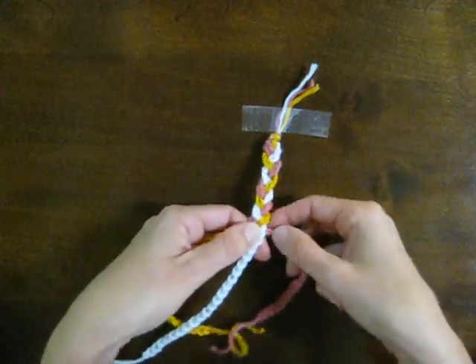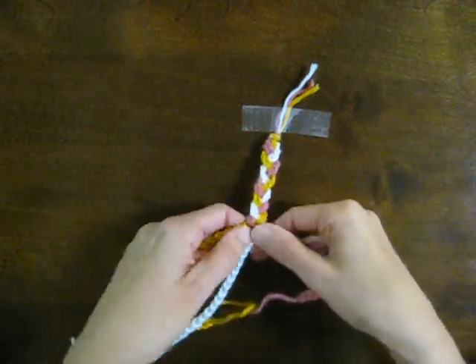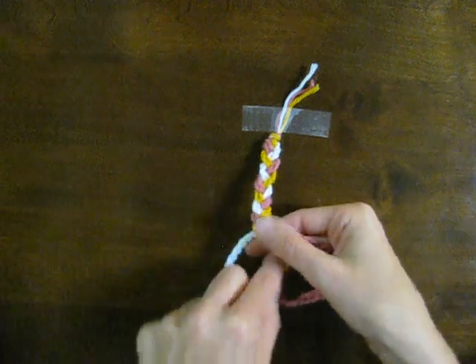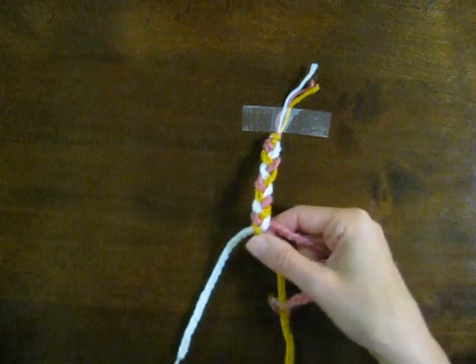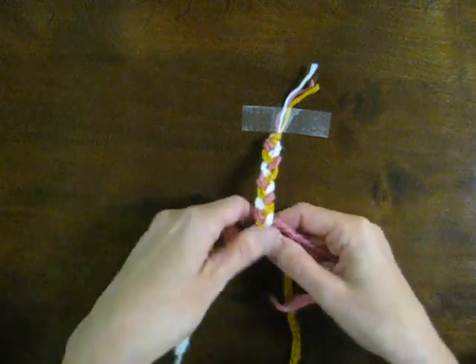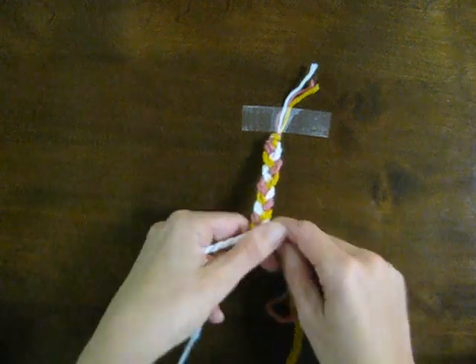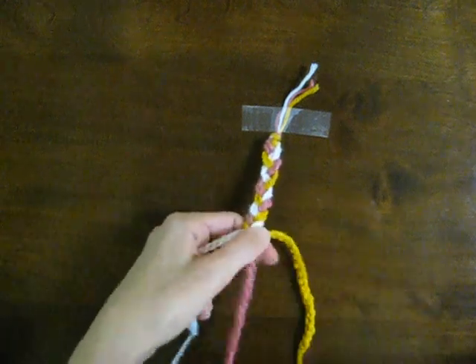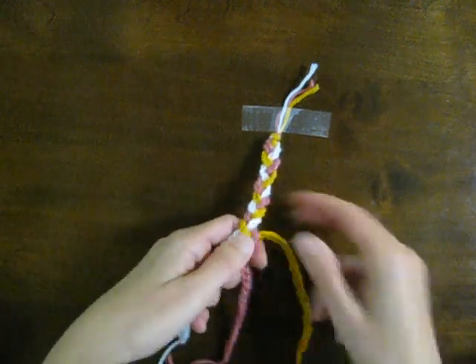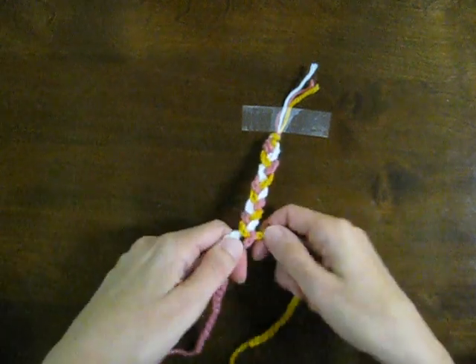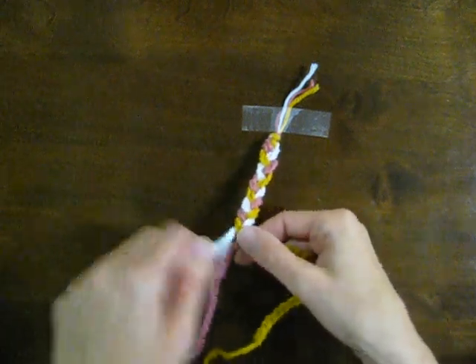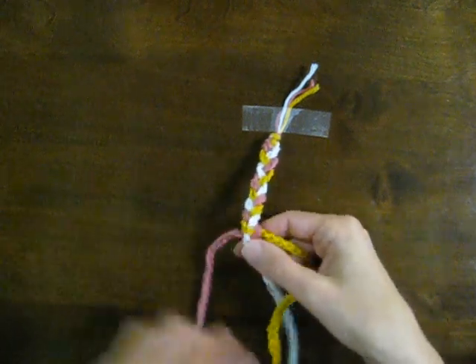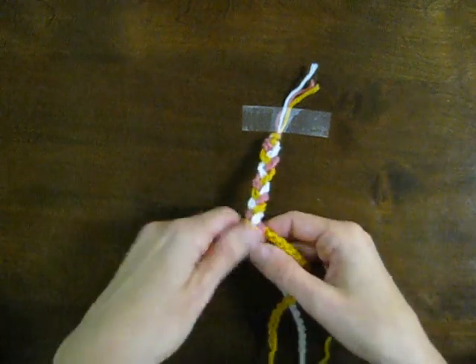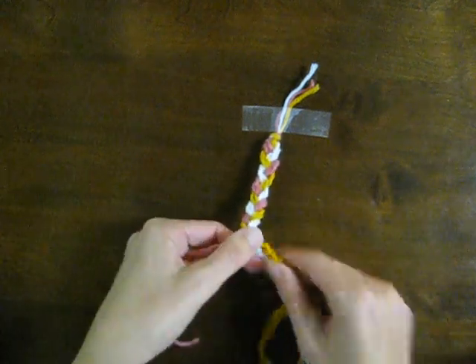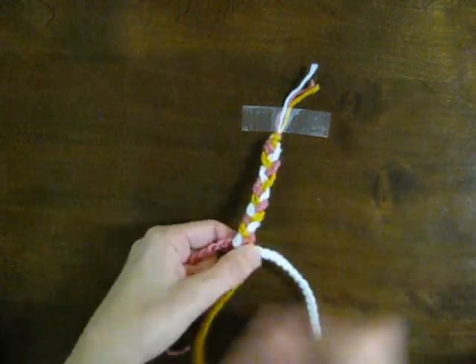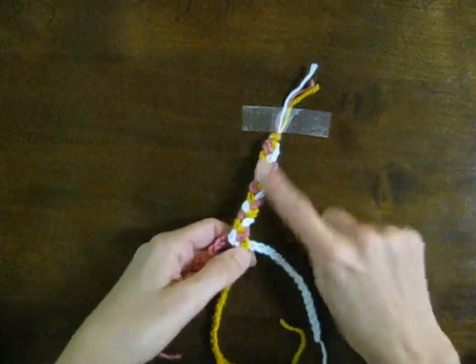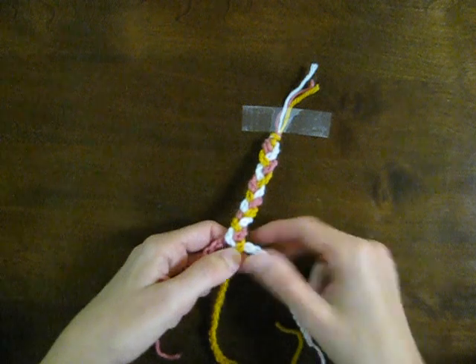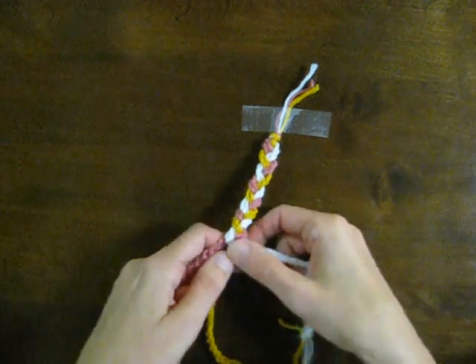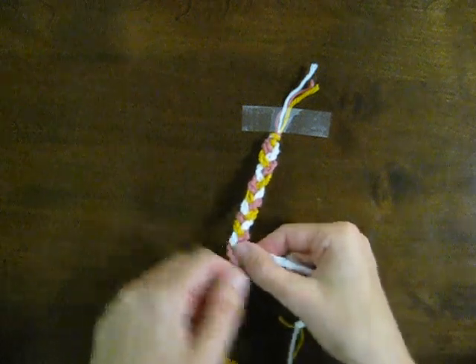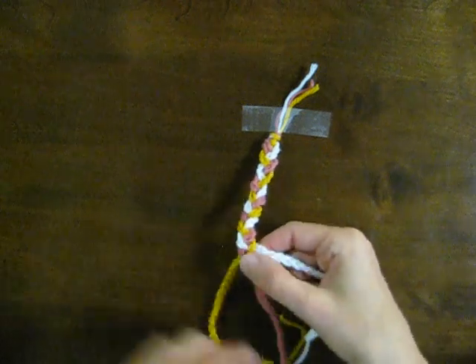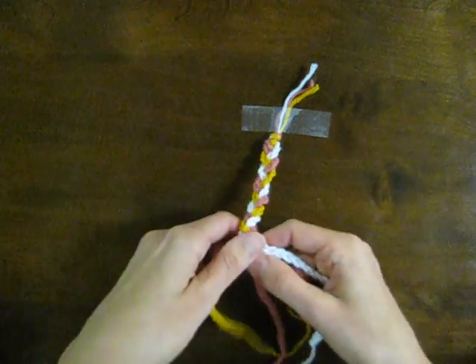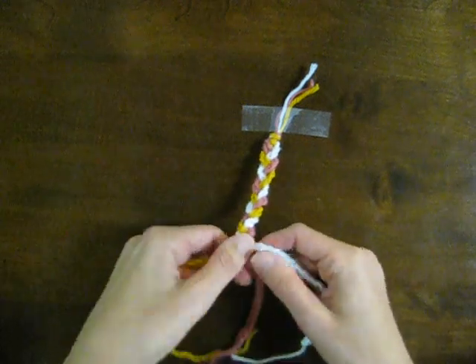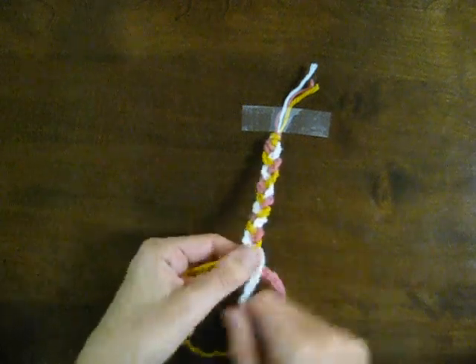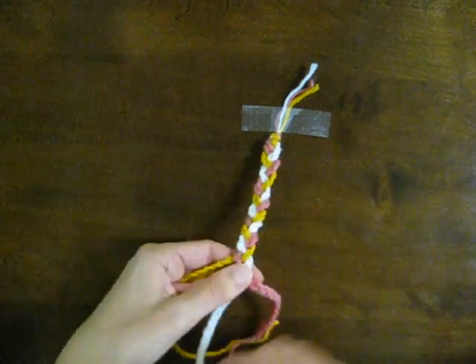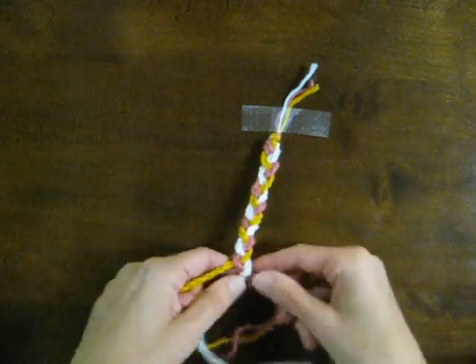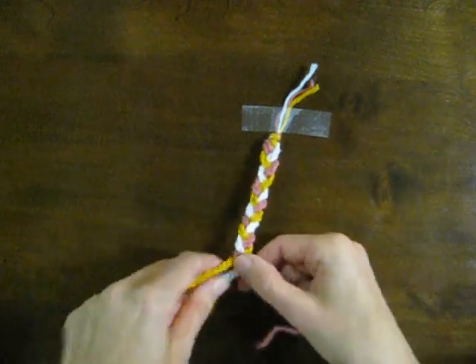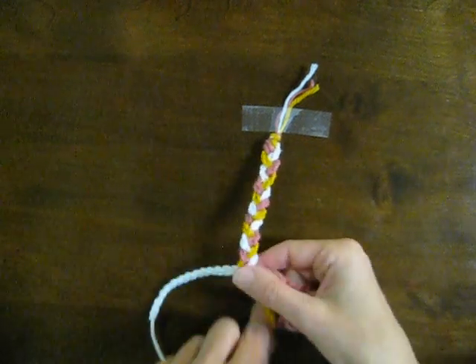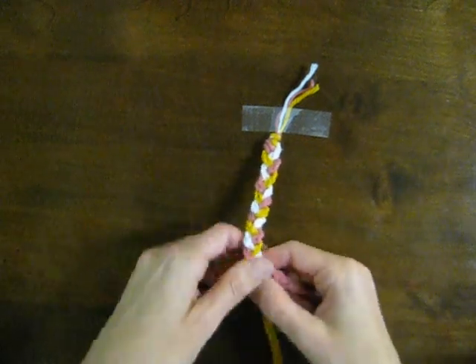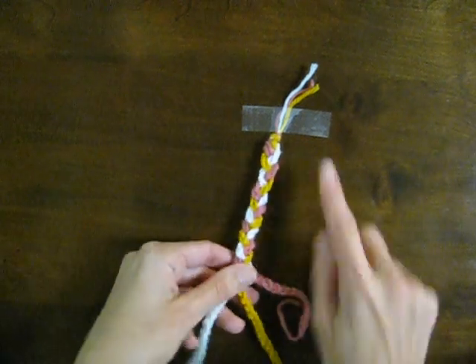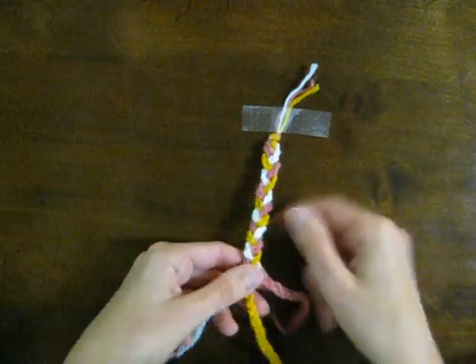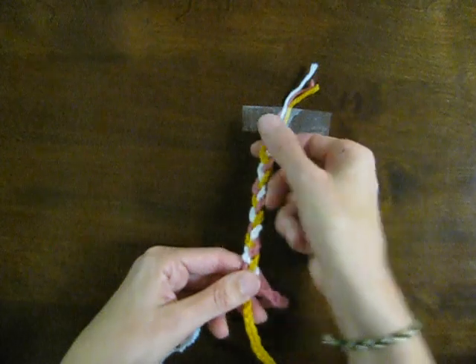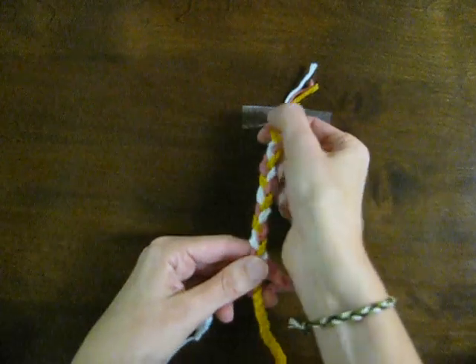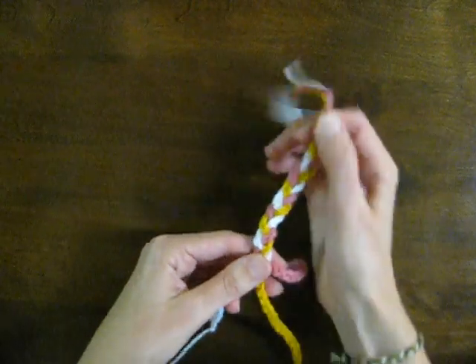You could use this with bulkier yarn. You can make big, long links and use even bulkier yarn than this, and you could have a belt if you wanted to. So that's the second project.